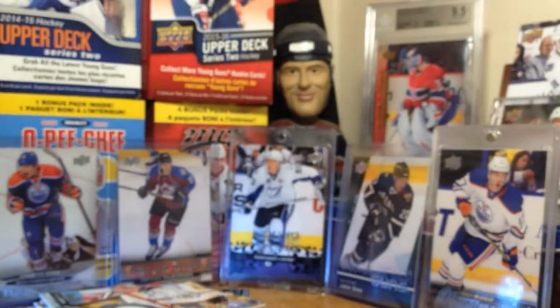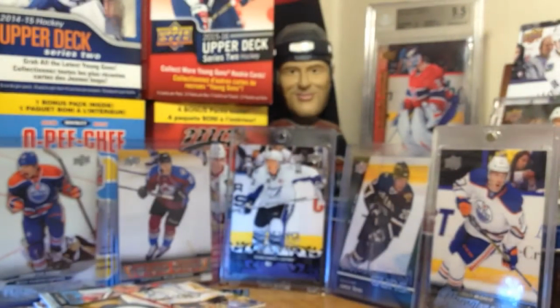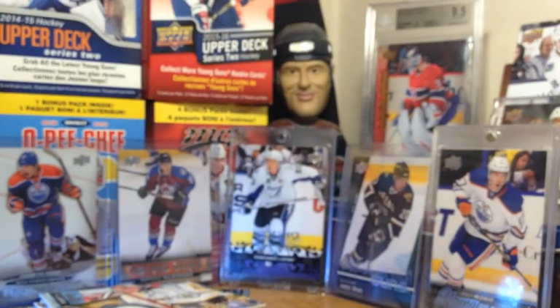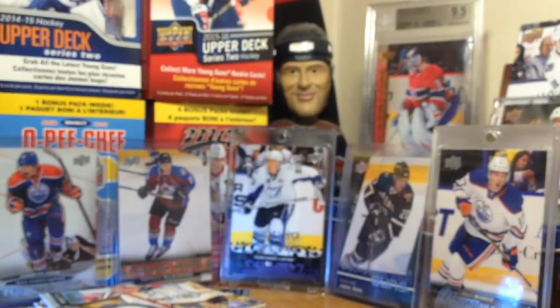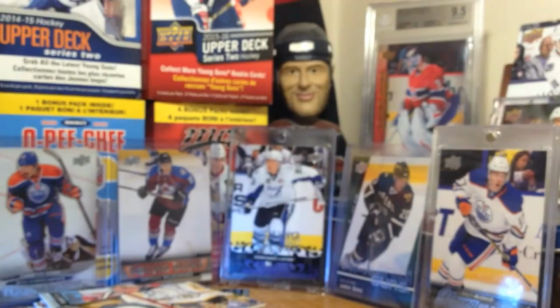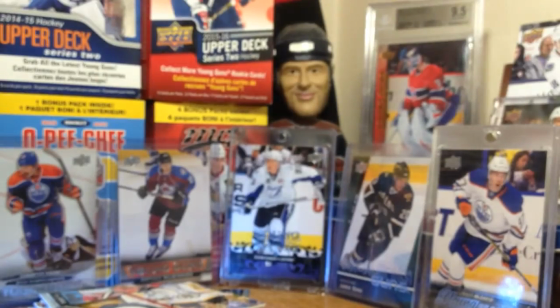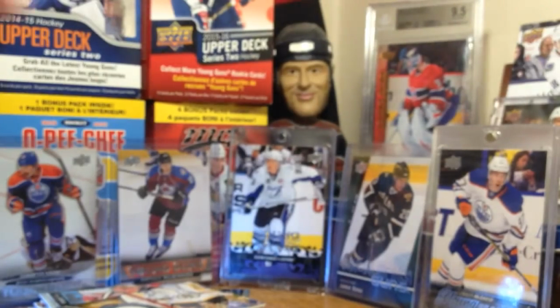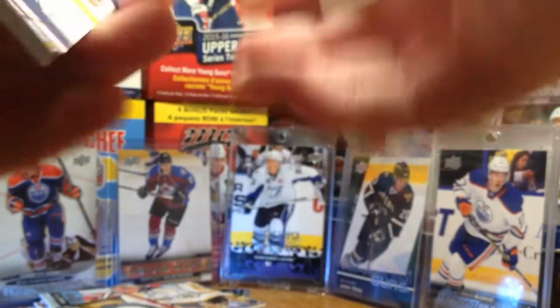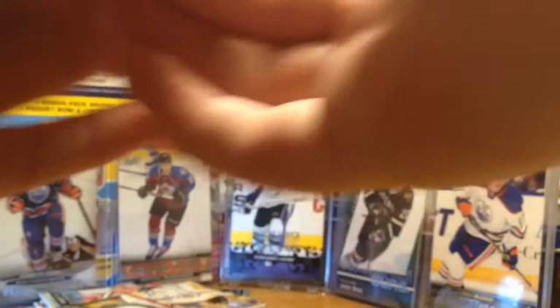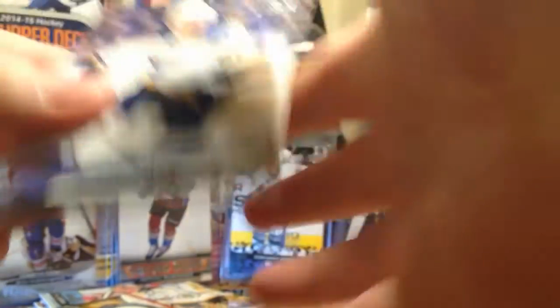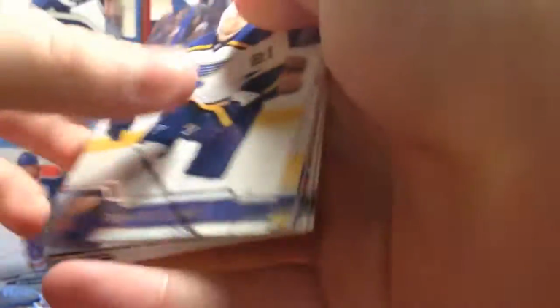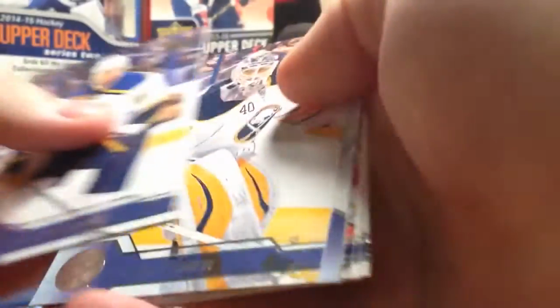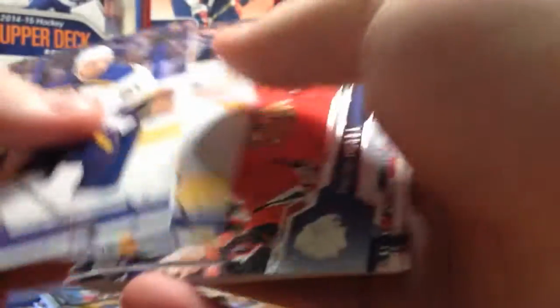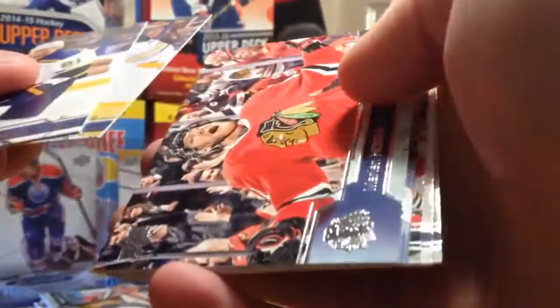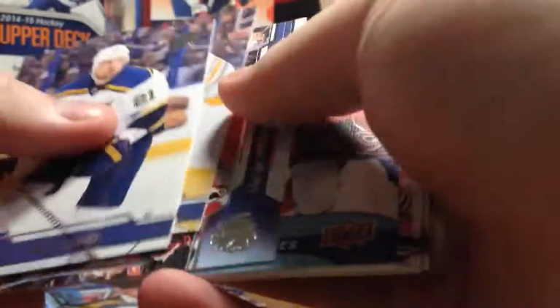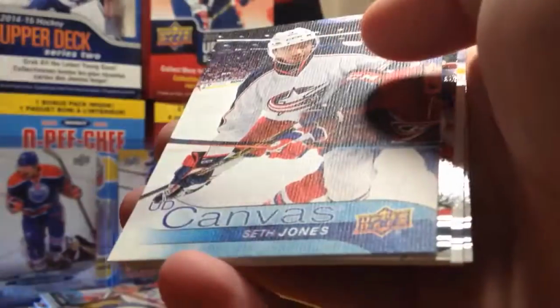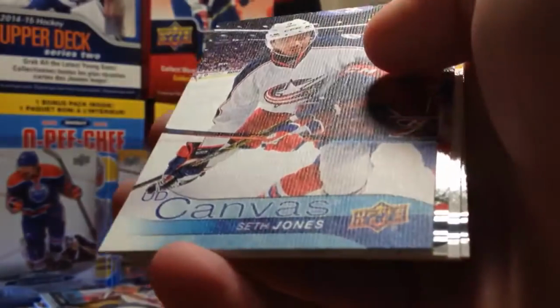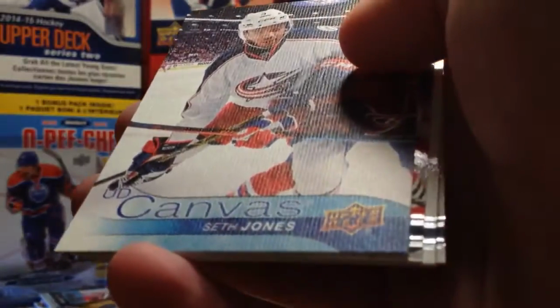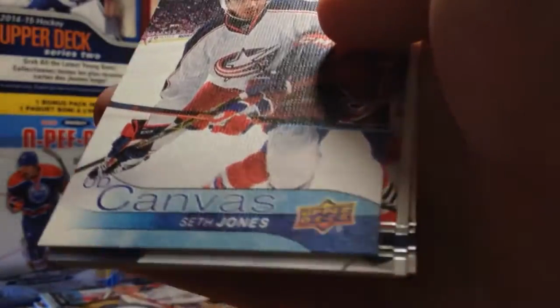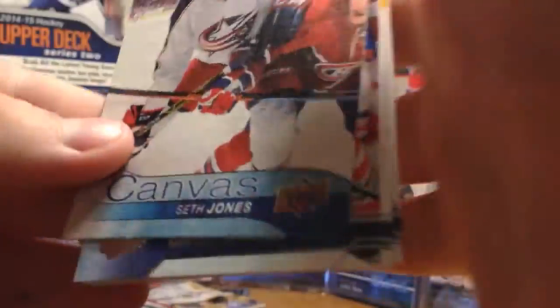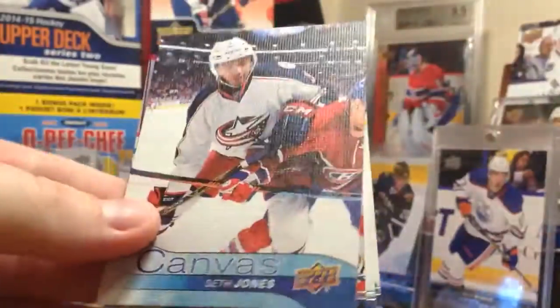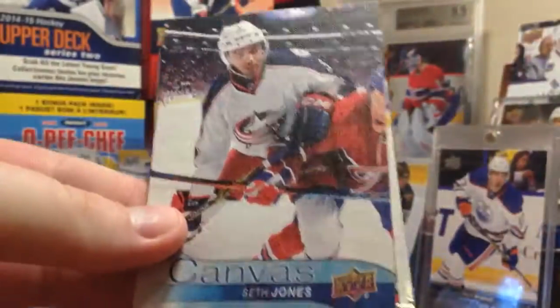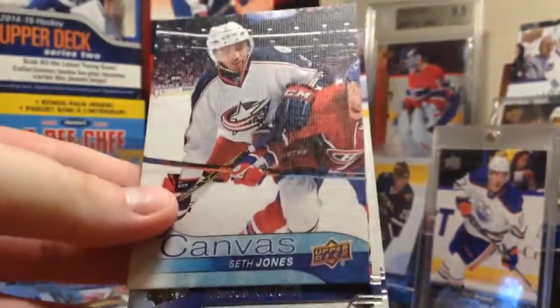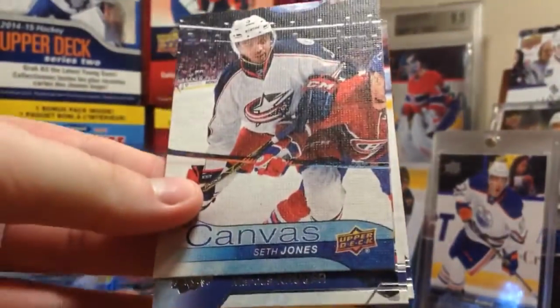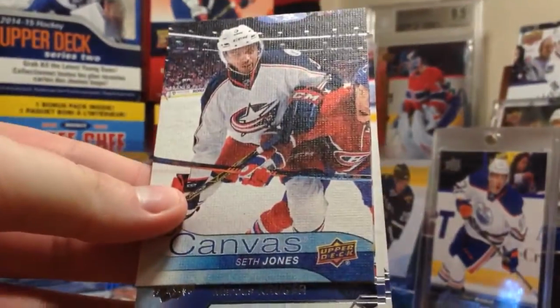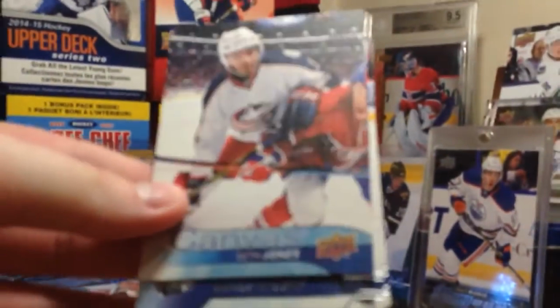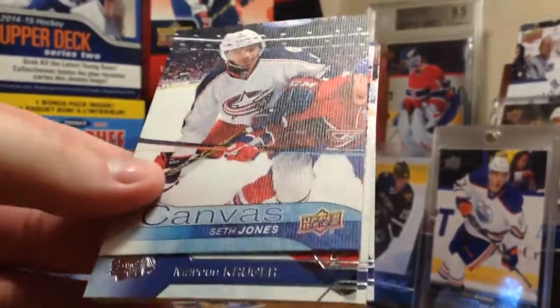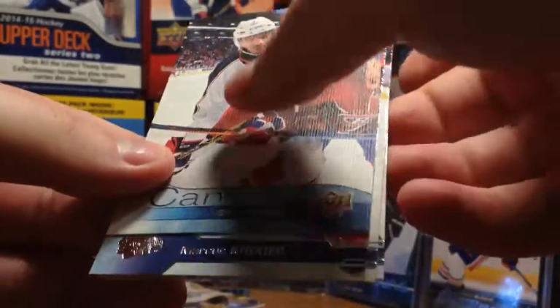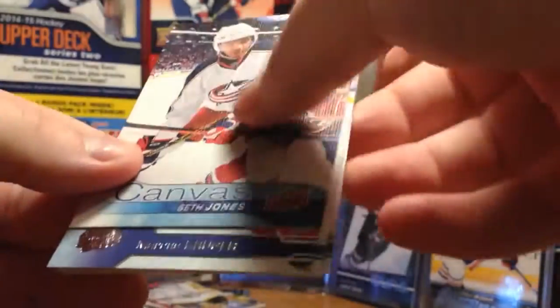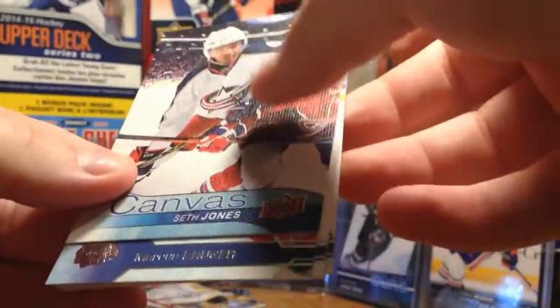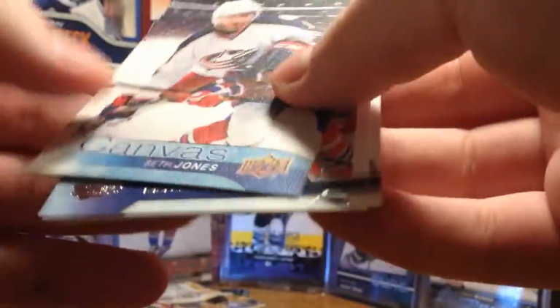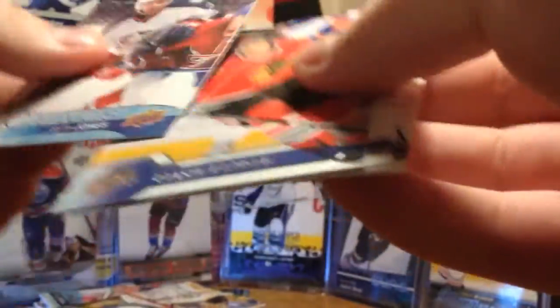I don't know how many more Young Guns I need - I might need one or two. Let's see what we get. We got a canvas of Seth Jones. I really like the look of these canvases. Got the canvas feel.